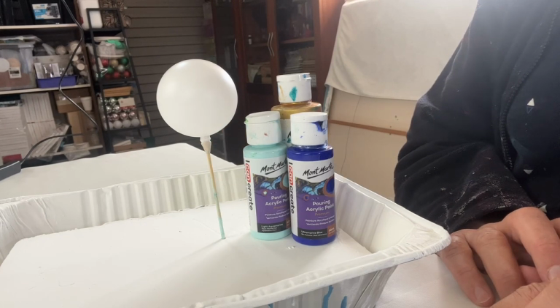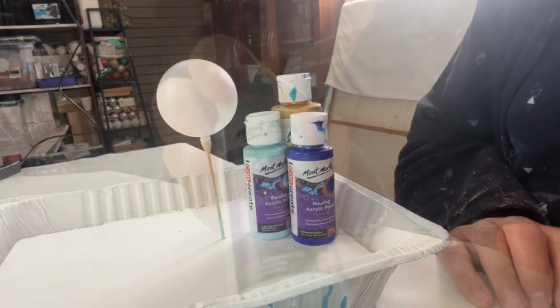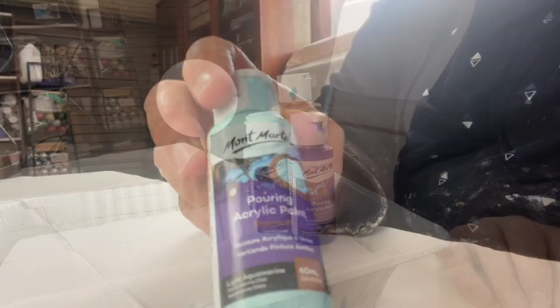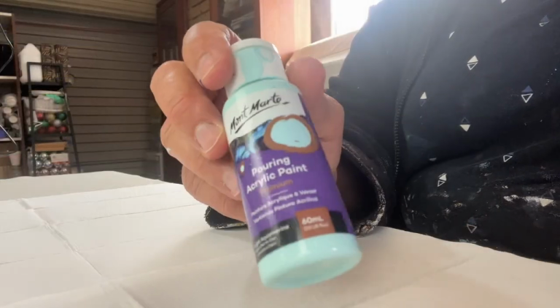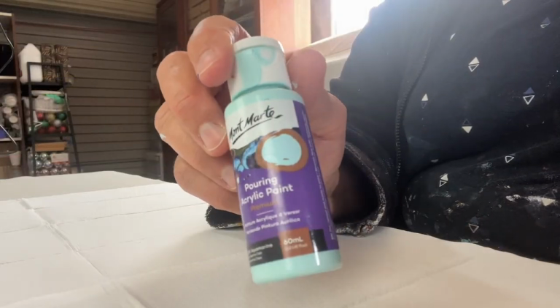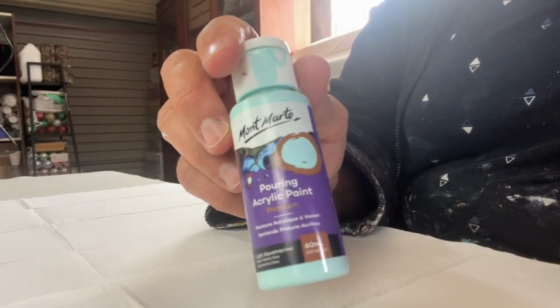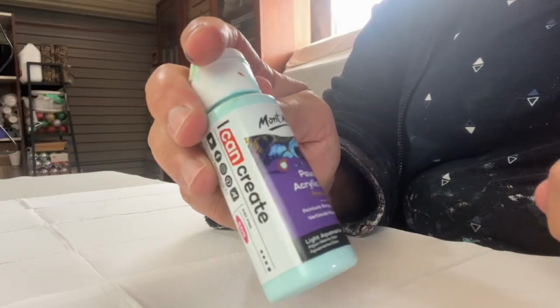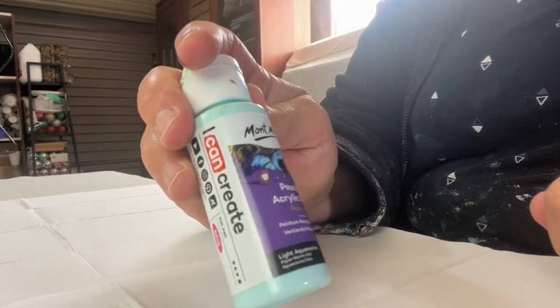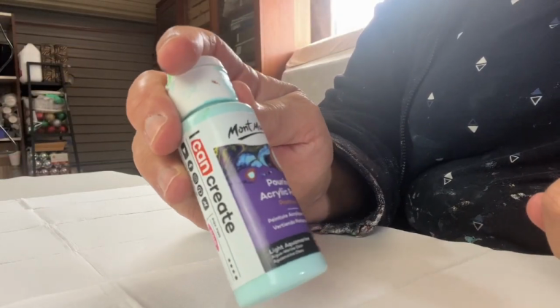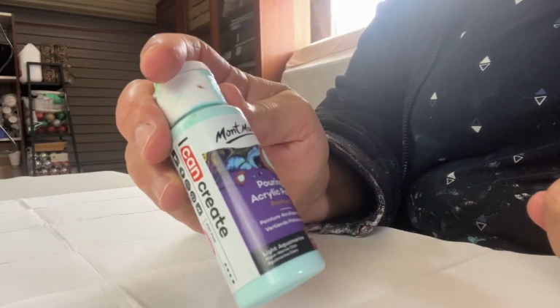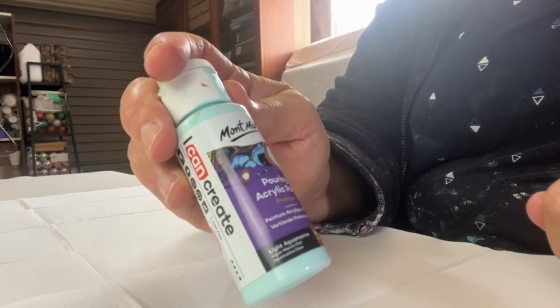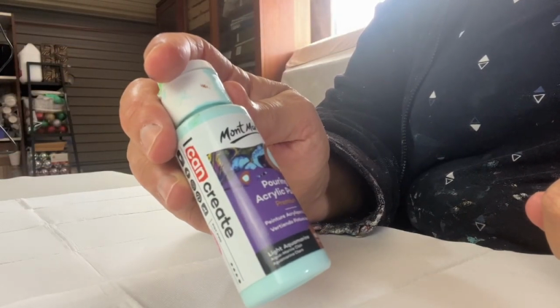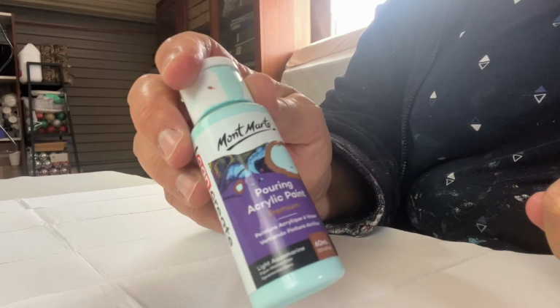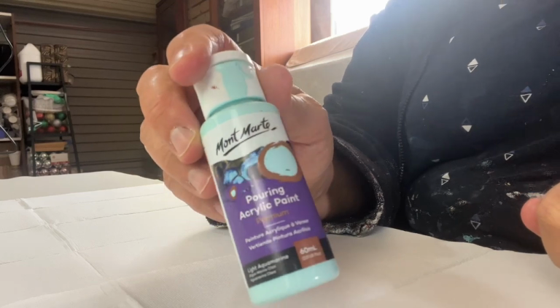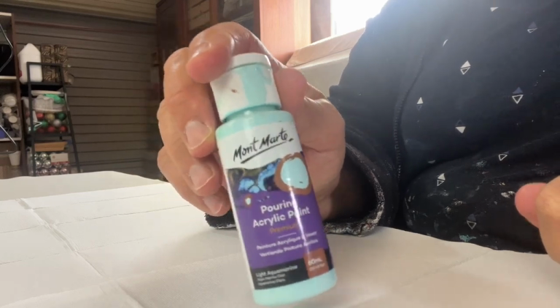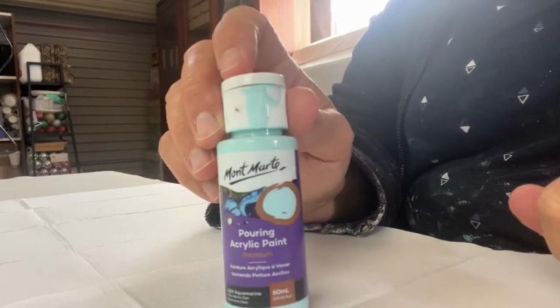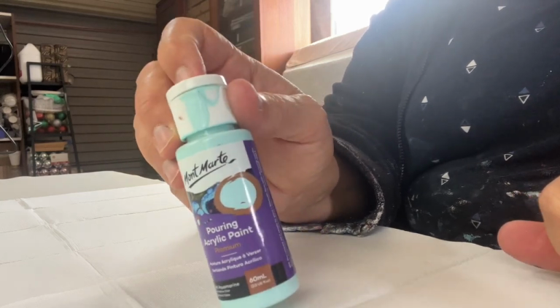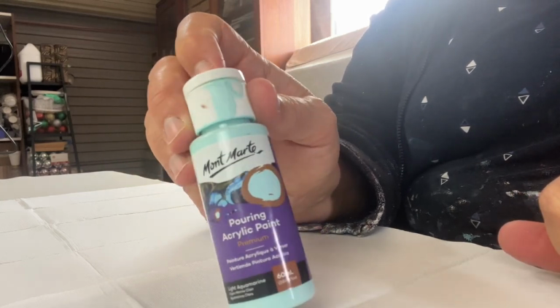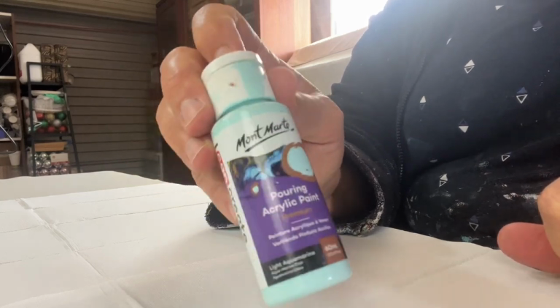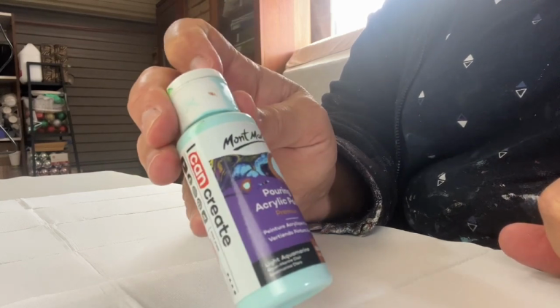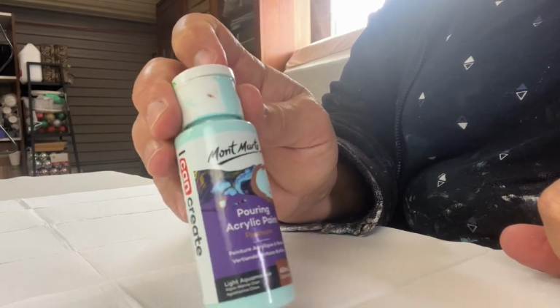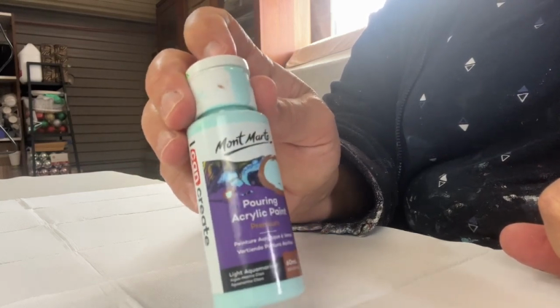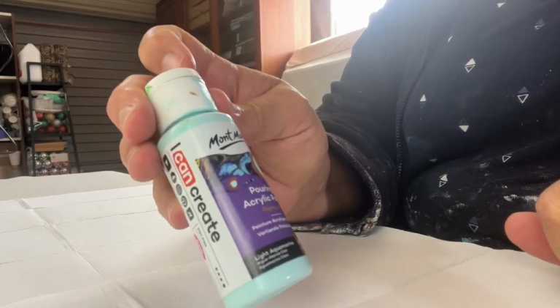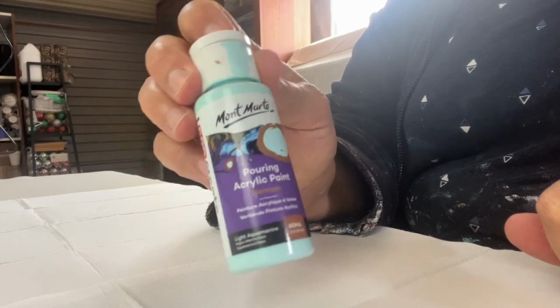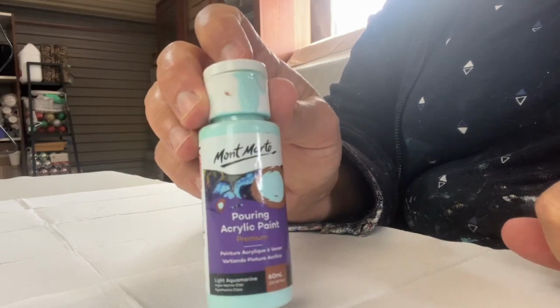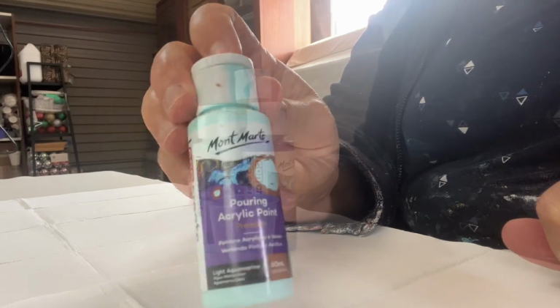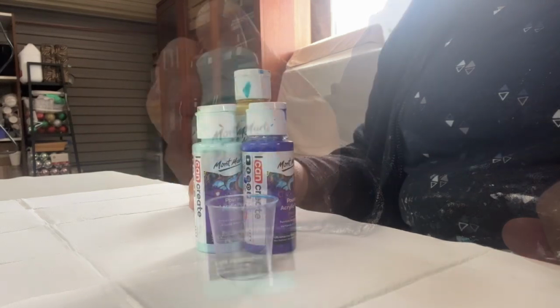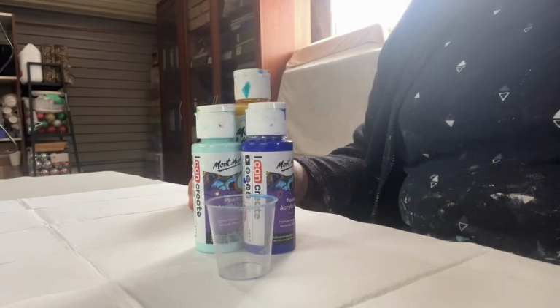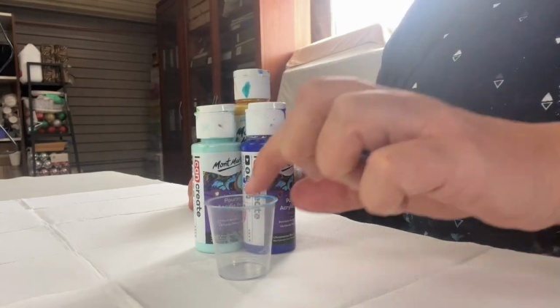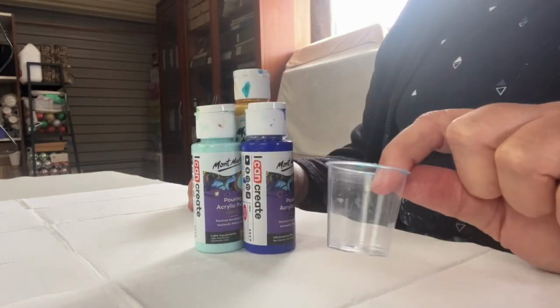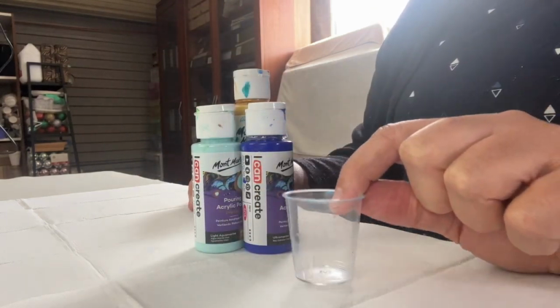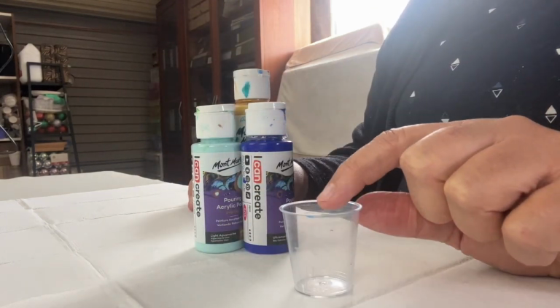The paints I'm using today are these Montmart pouring acrylic paints. These already have a pouring medium in them, and I've found that these definitely work really well with baubles. I've got my little cup all ready.